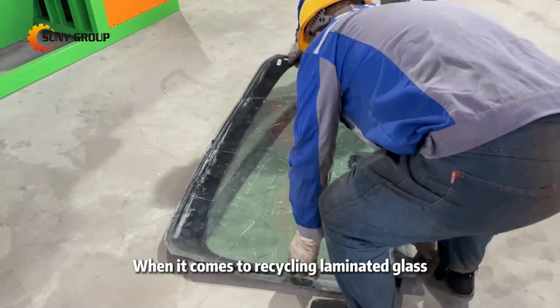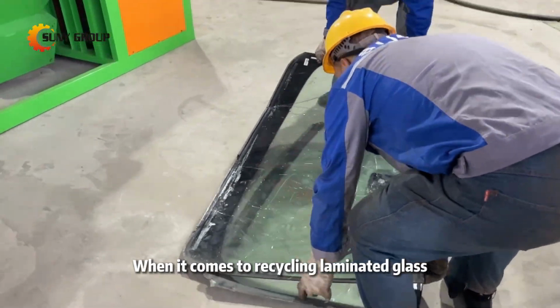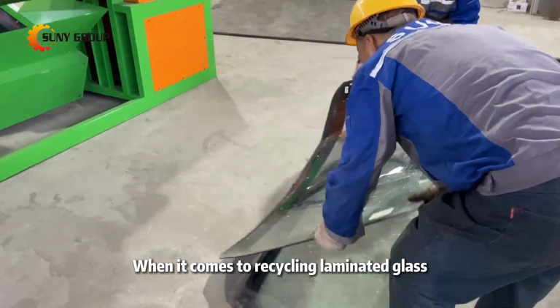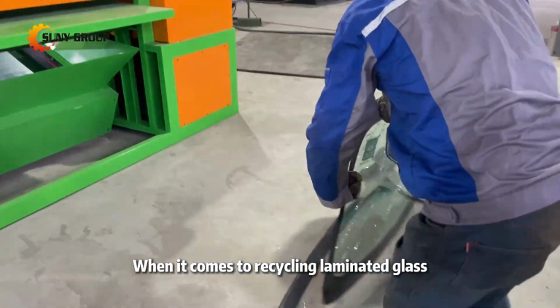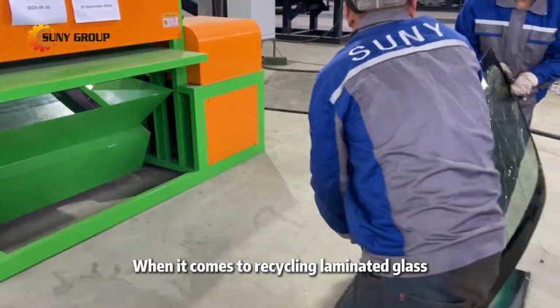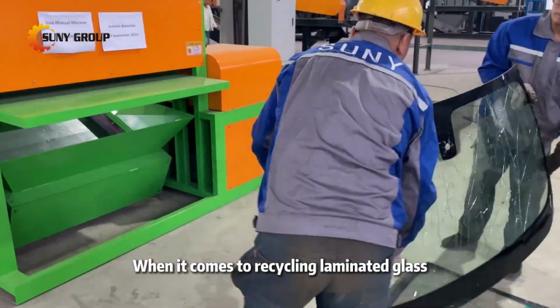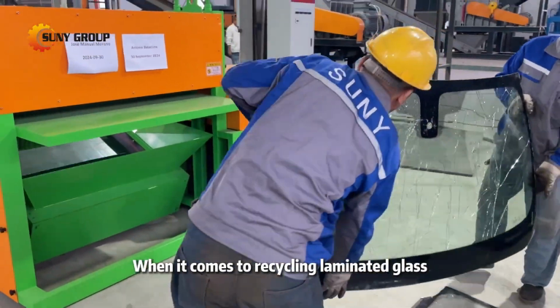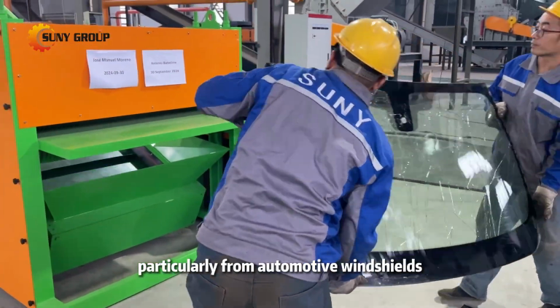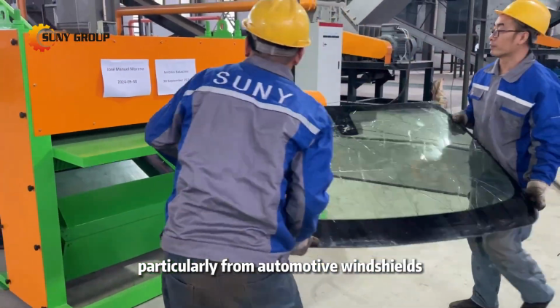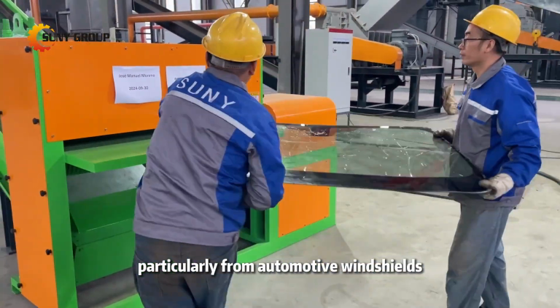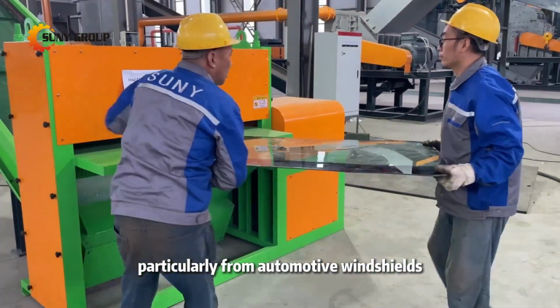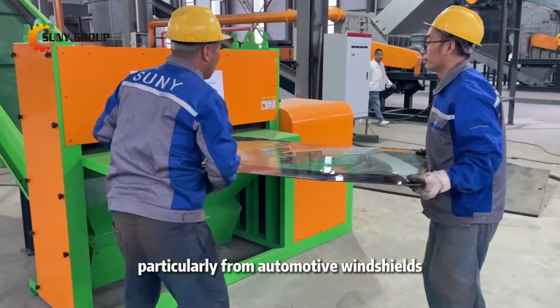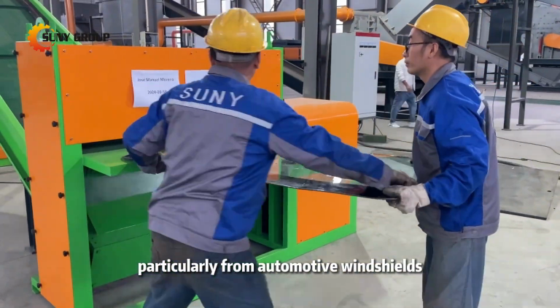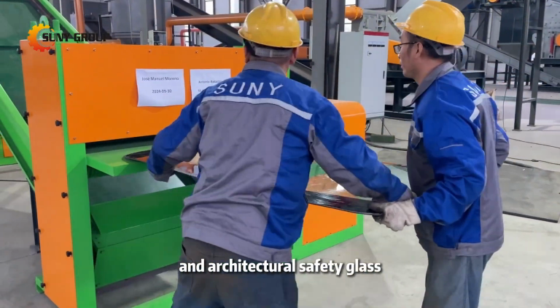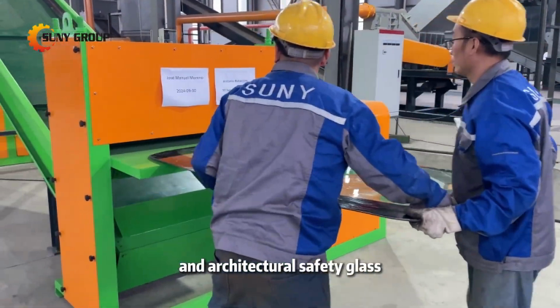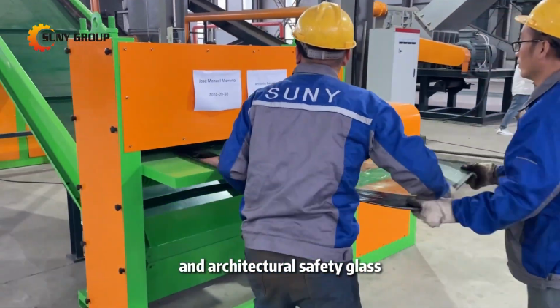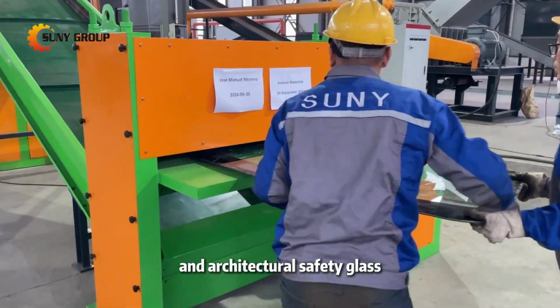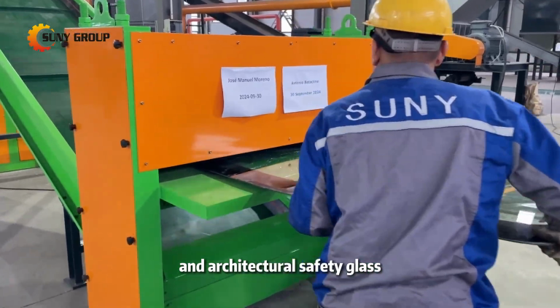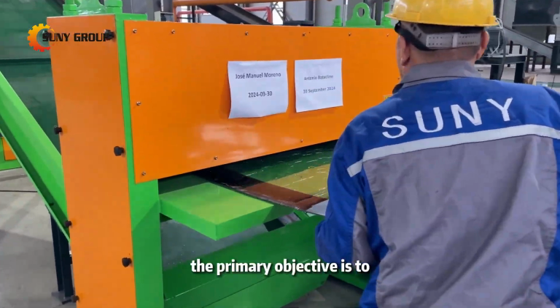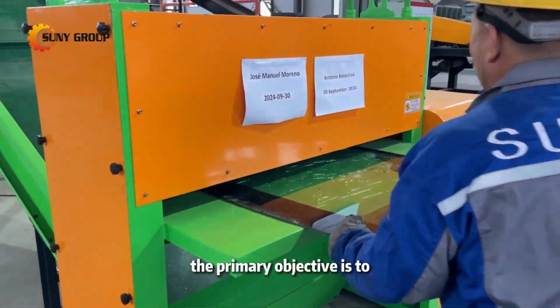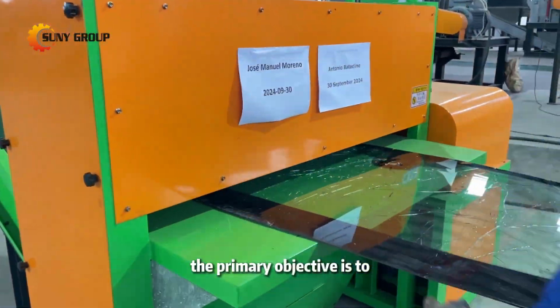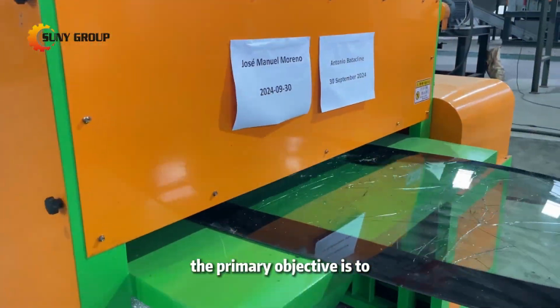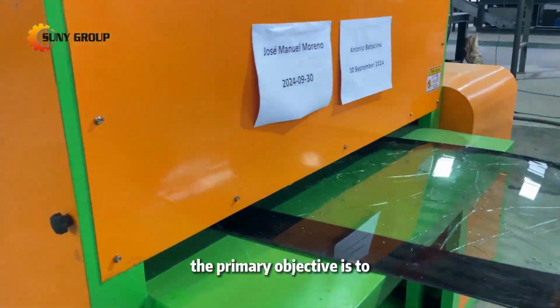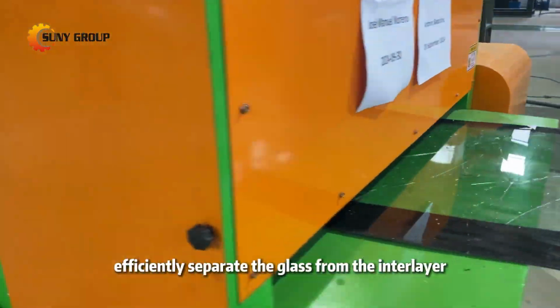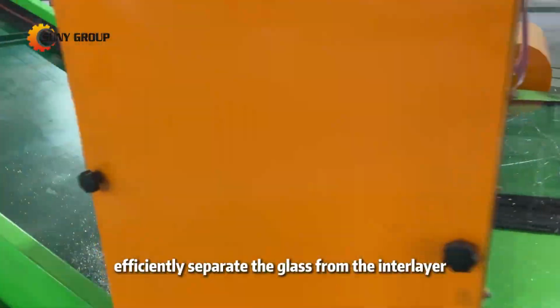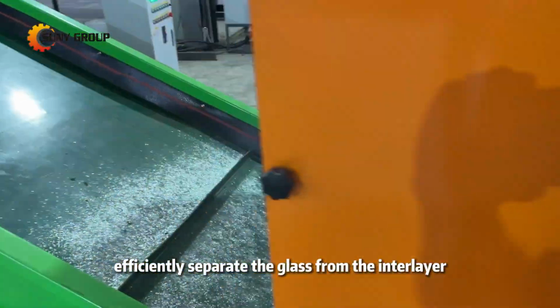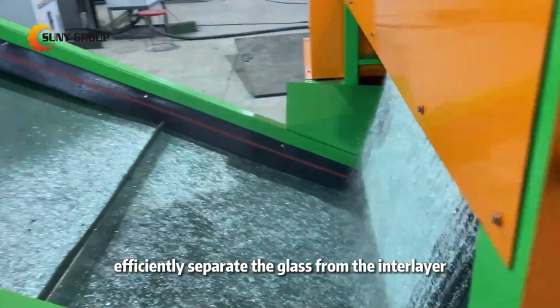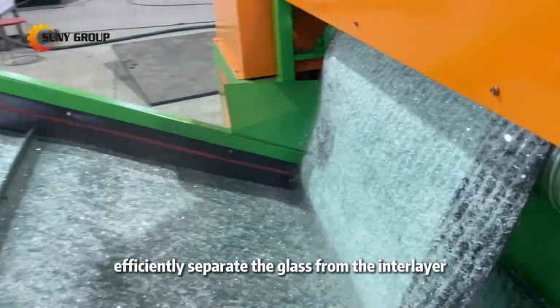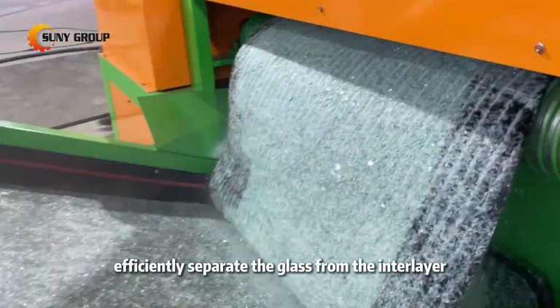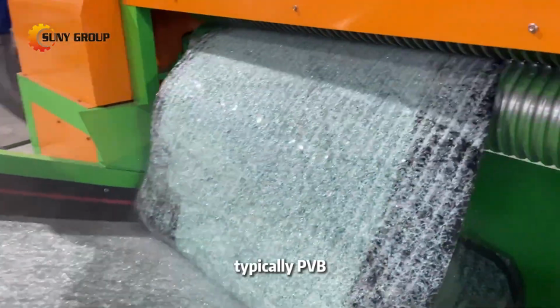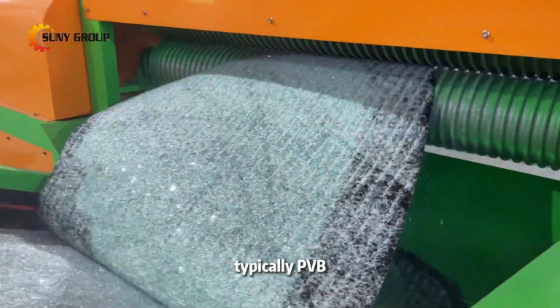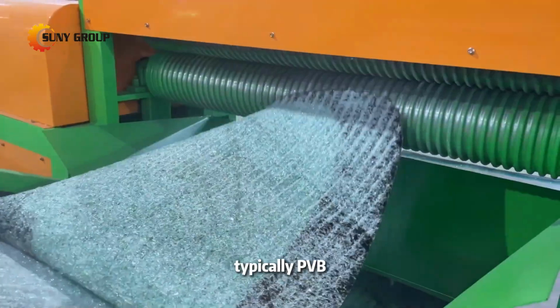When it comes to recycling laminated glass, particularly from automotive windshields and architectural safety glass, the primary objective is to efficiently separate the glass from the interlayer, typically PVB.